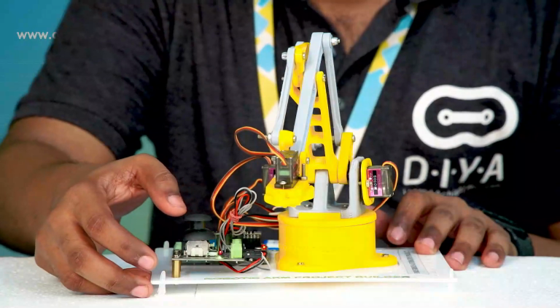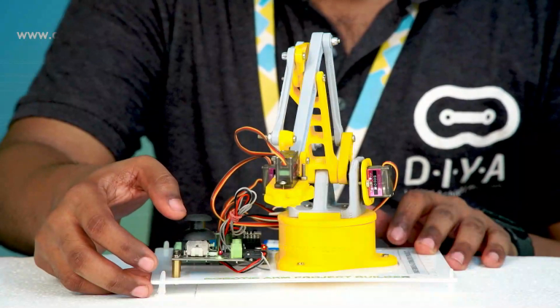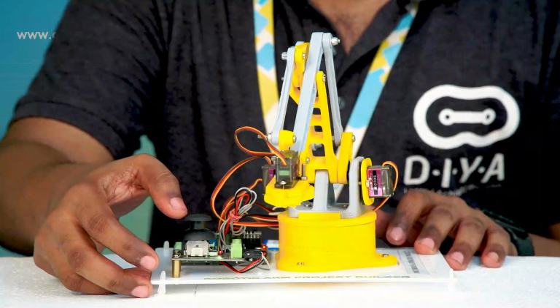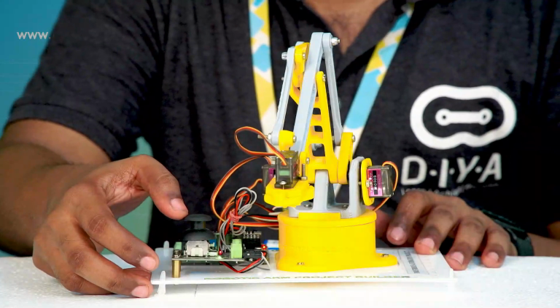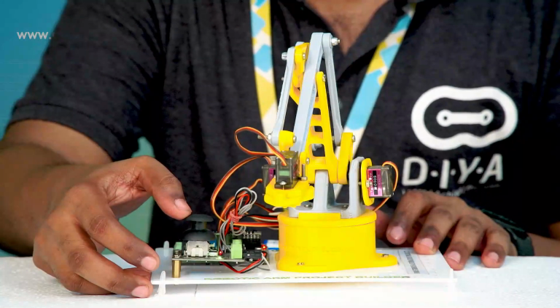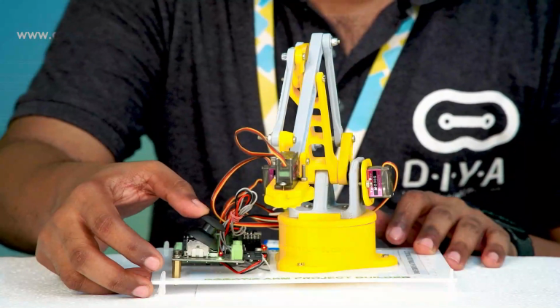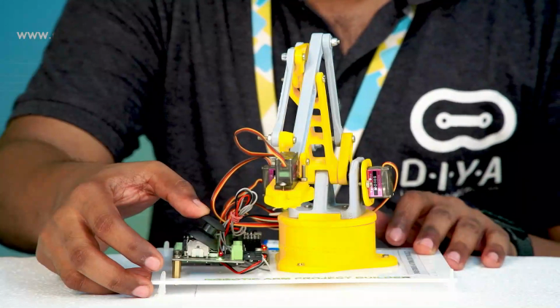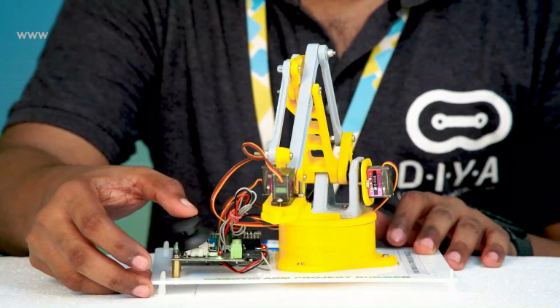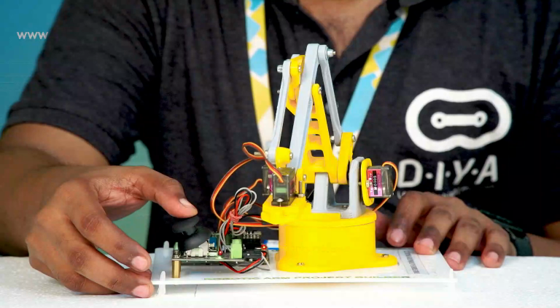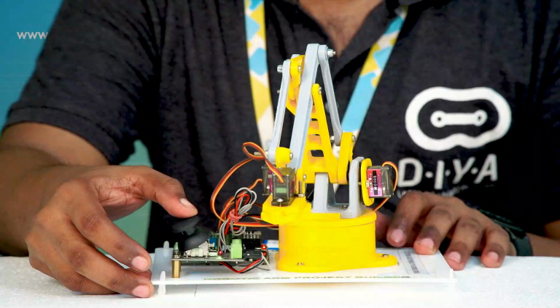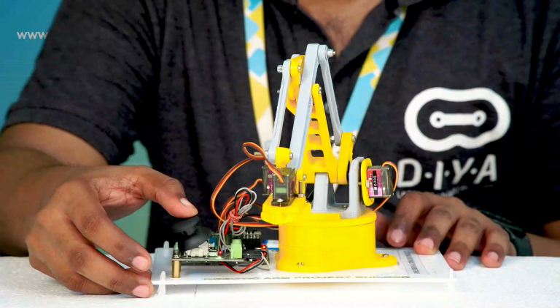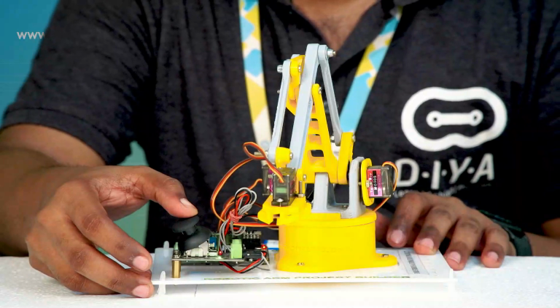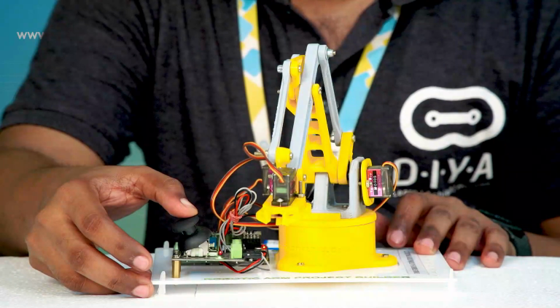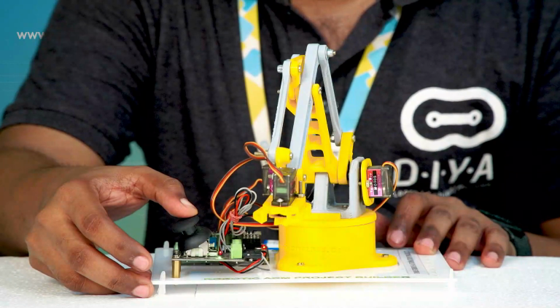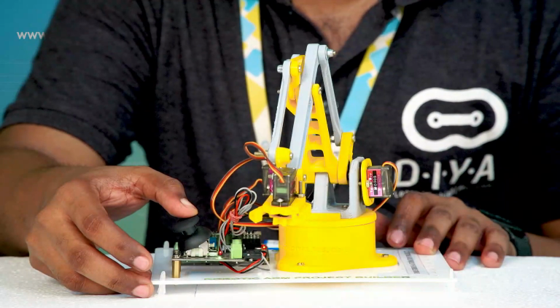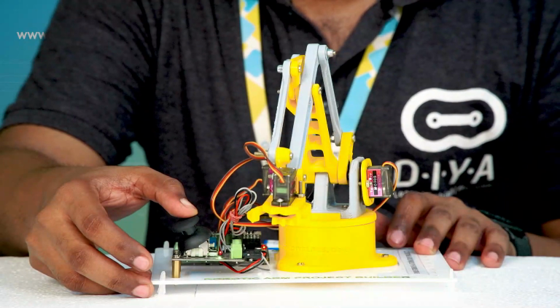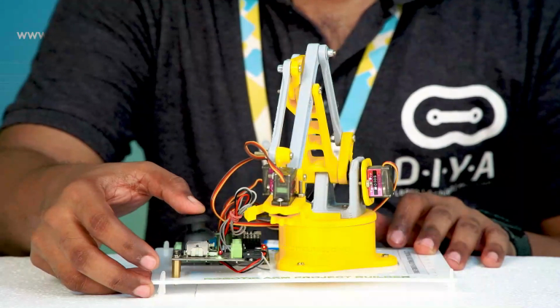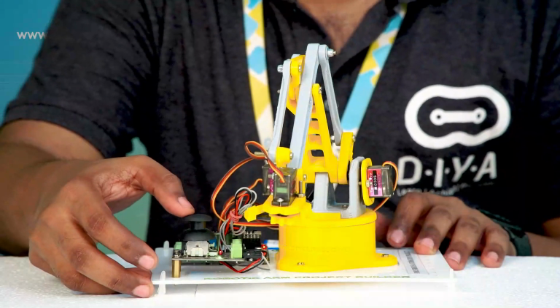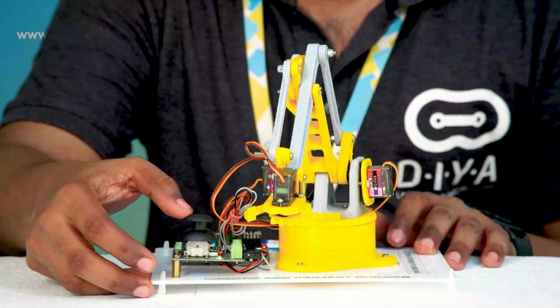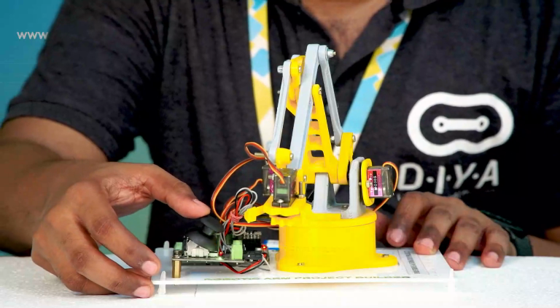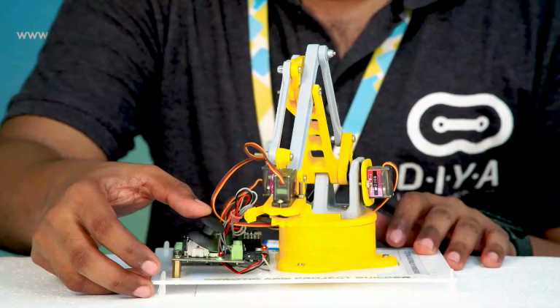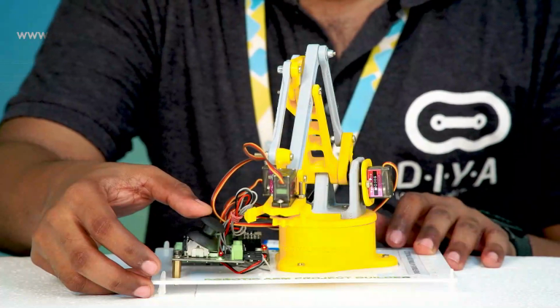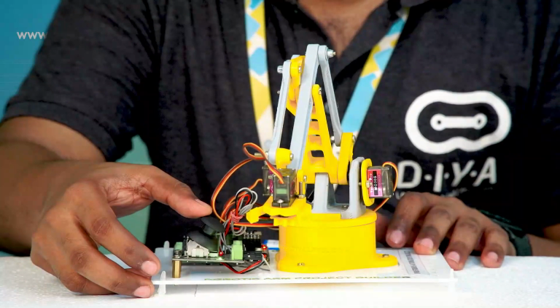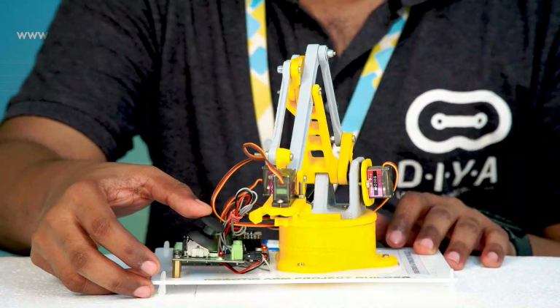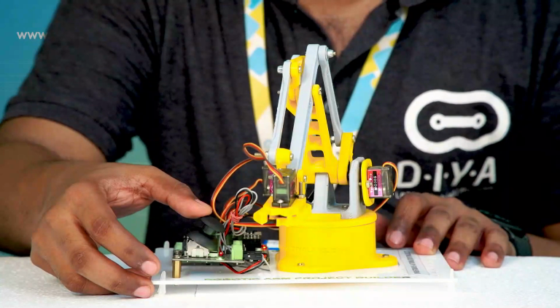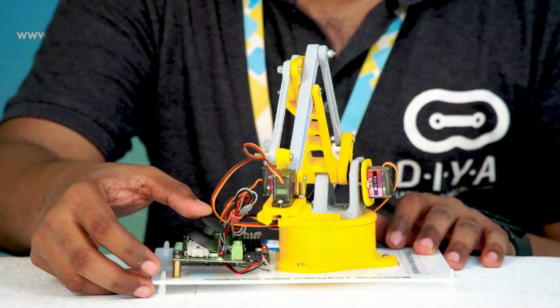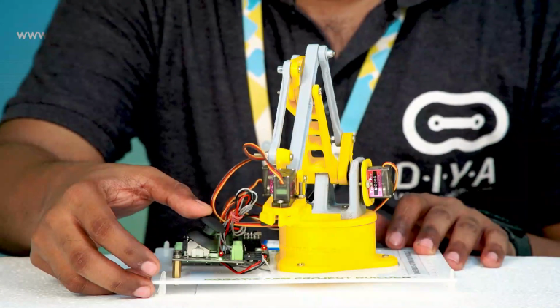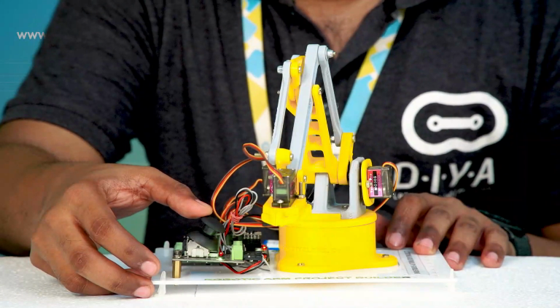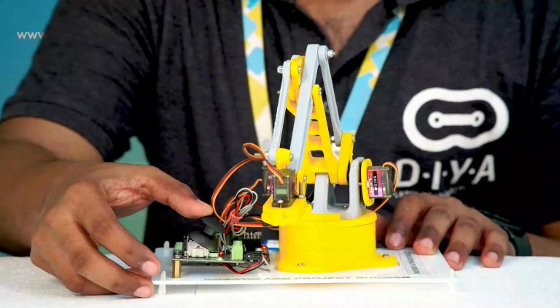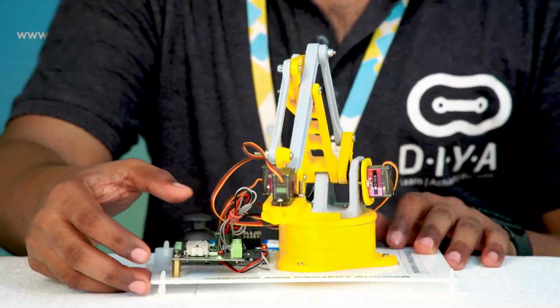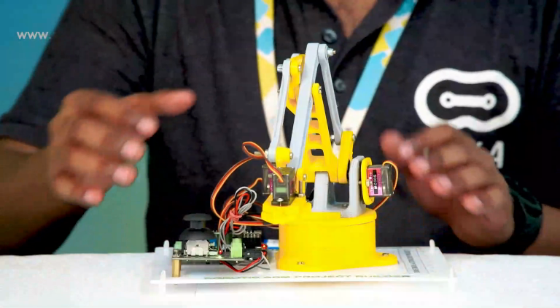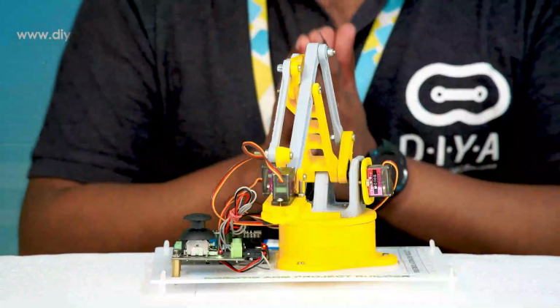Next, let us see how the robot opens the gripper — as you can see, the gripper is opening. Next, the robot is going to close the gripper to grab the object.